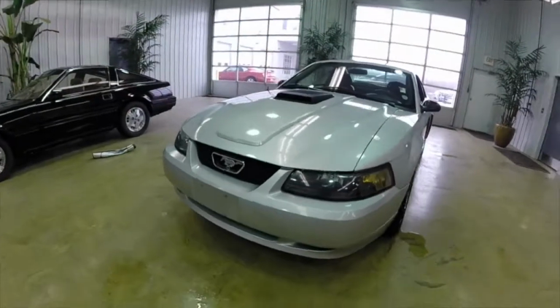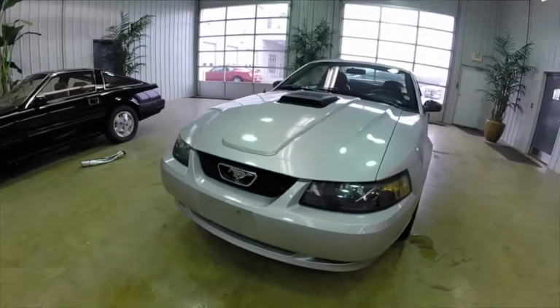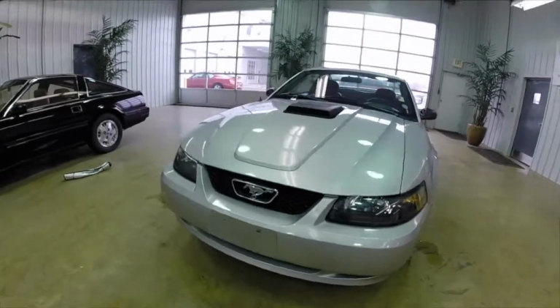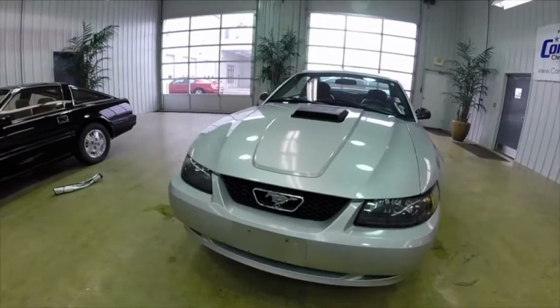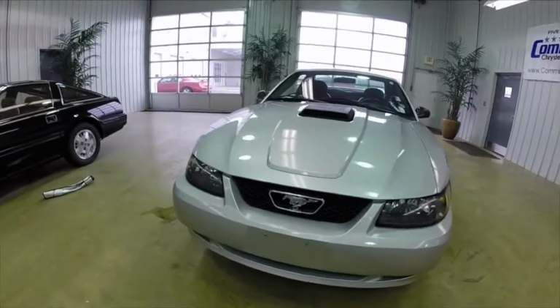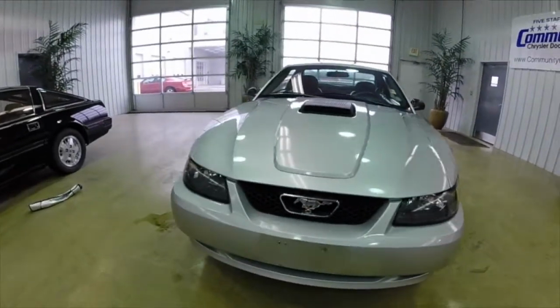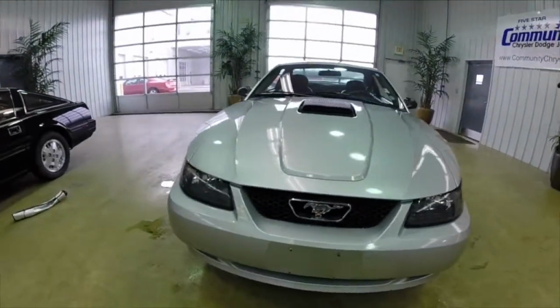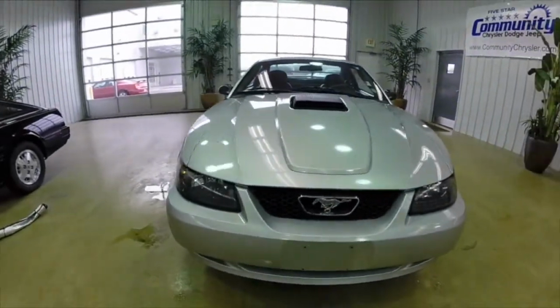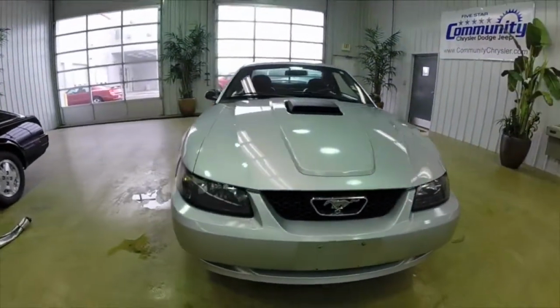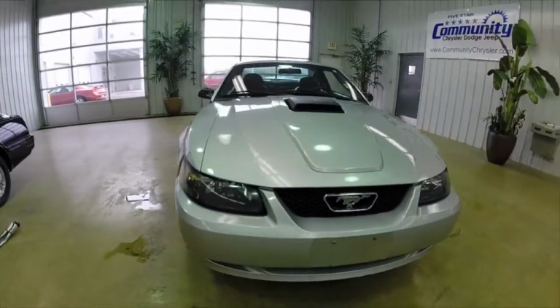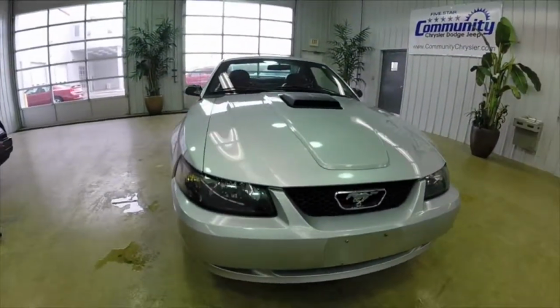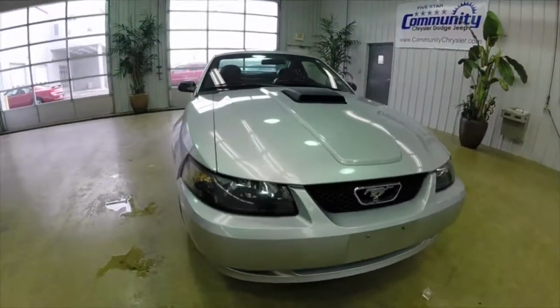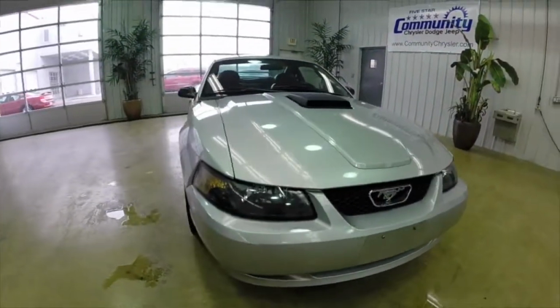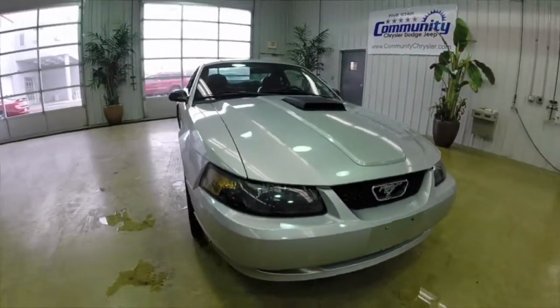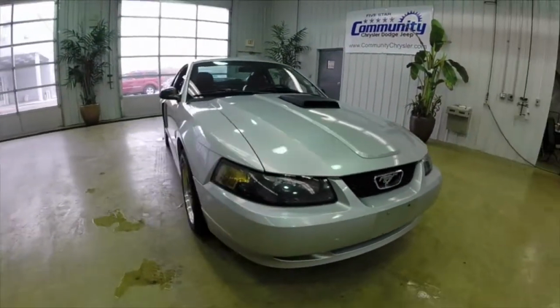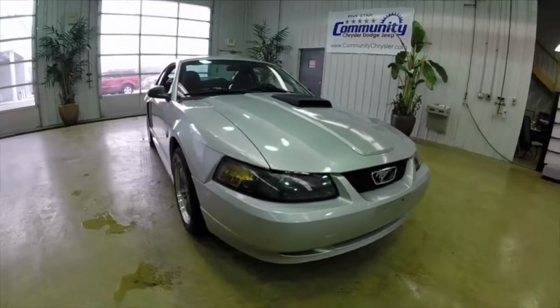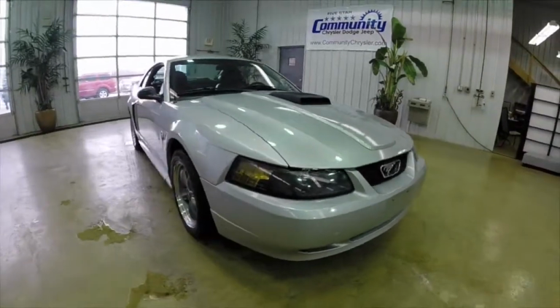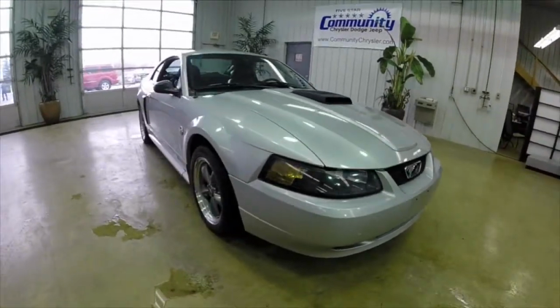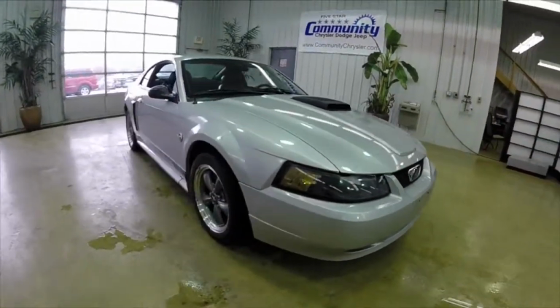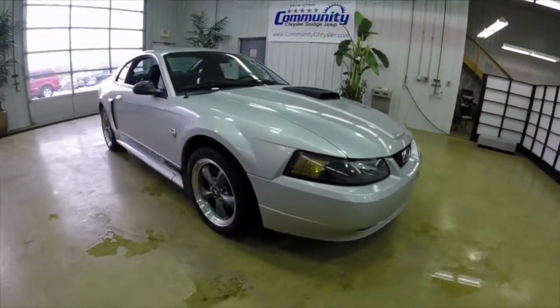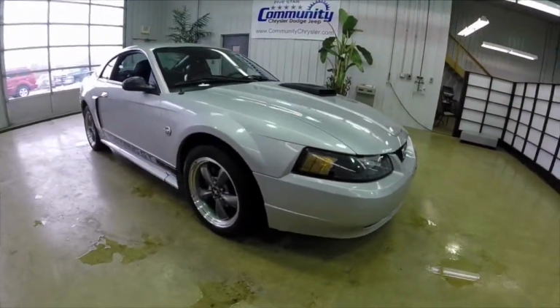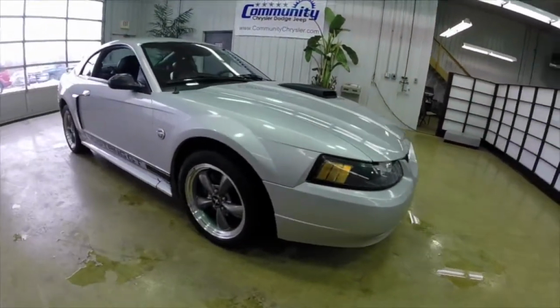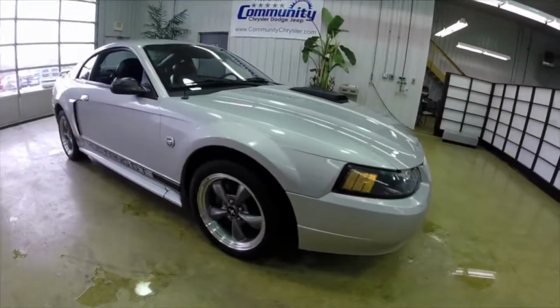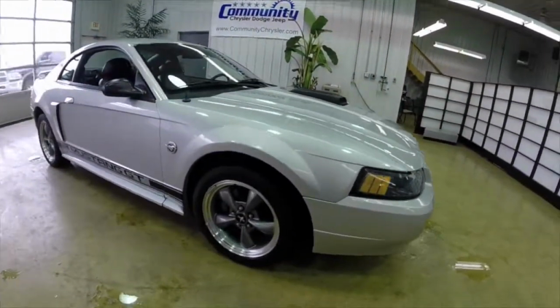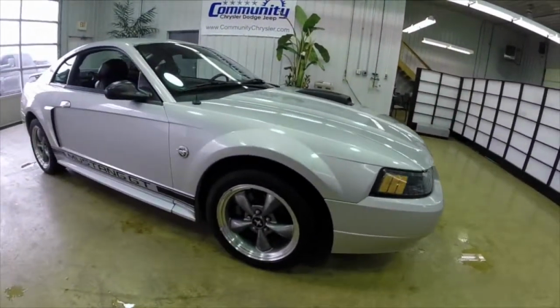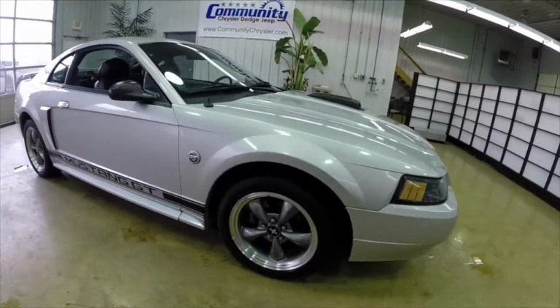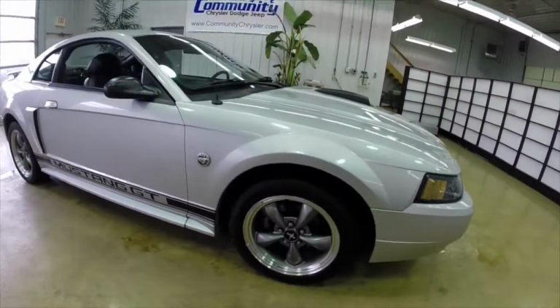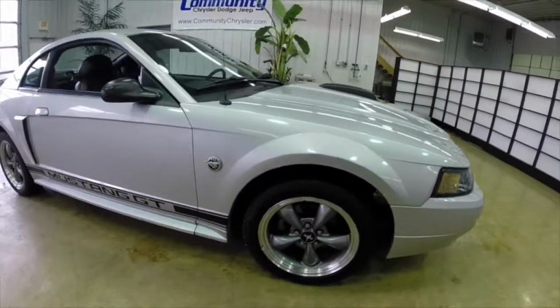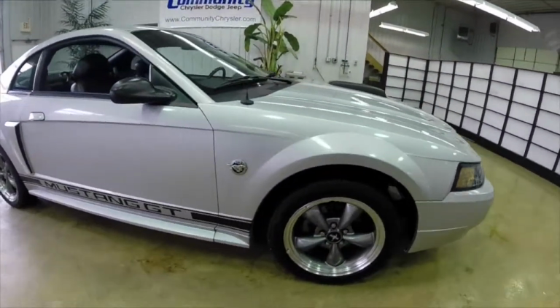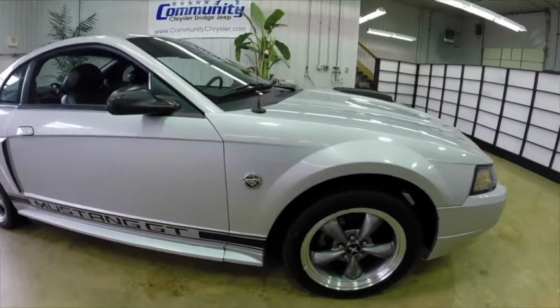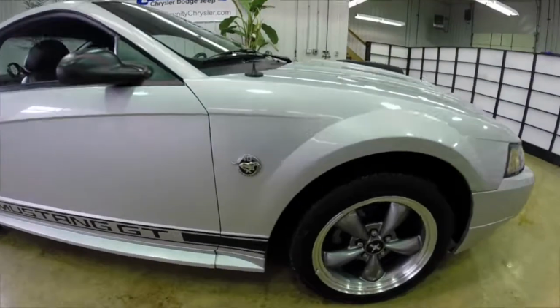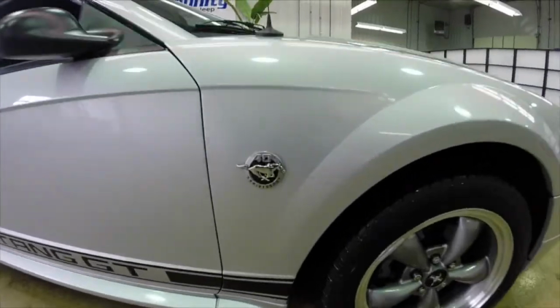Hello, everyone. Today, let's take a quick walk around and look at this 2004 Ford Mustang GT. This is the 40th anniversary. This will be a quick walk around, give you a little bit more information, a little bit more detail about this vehicle.